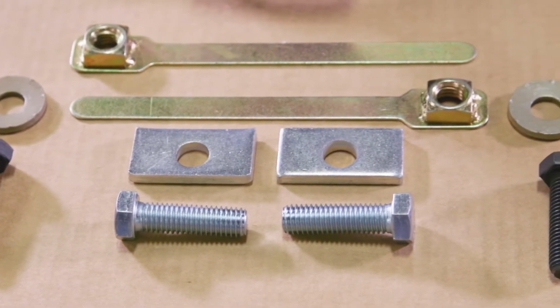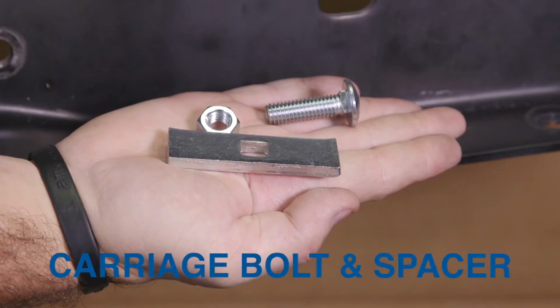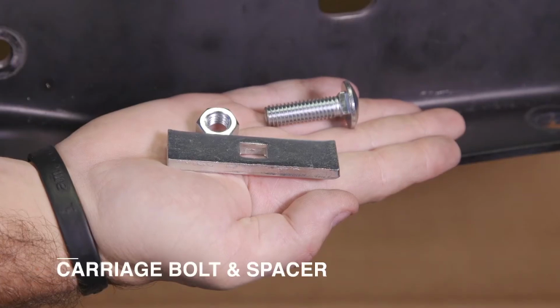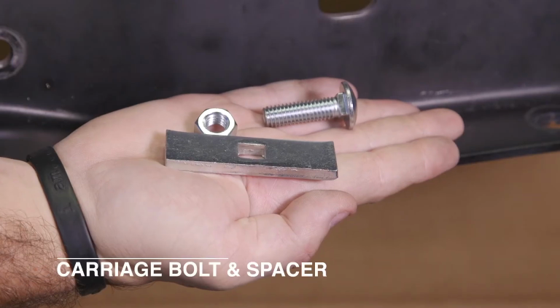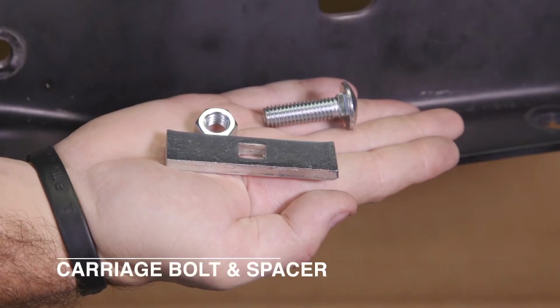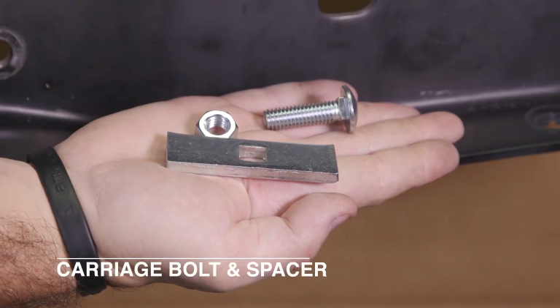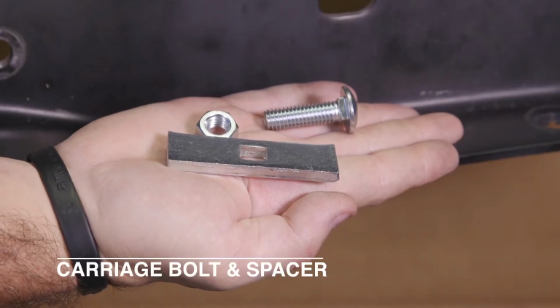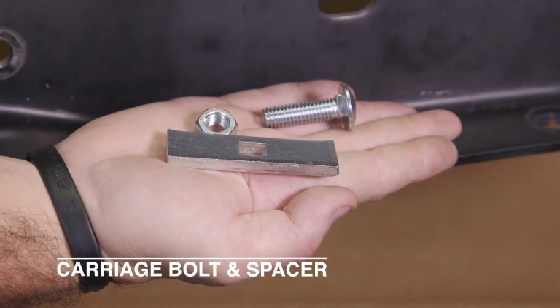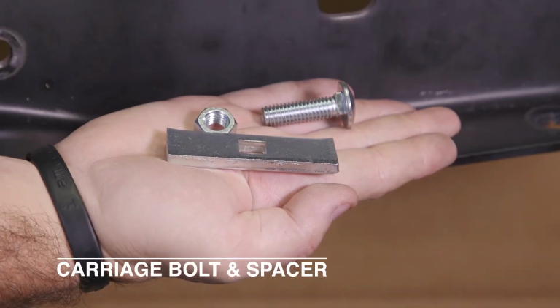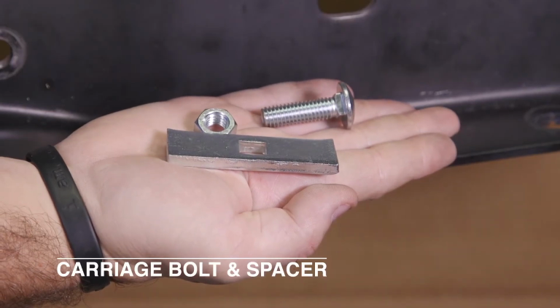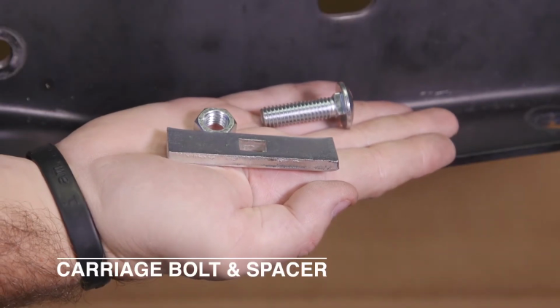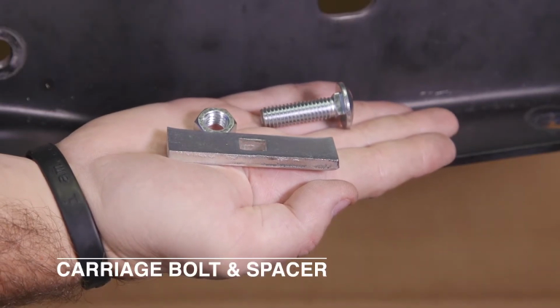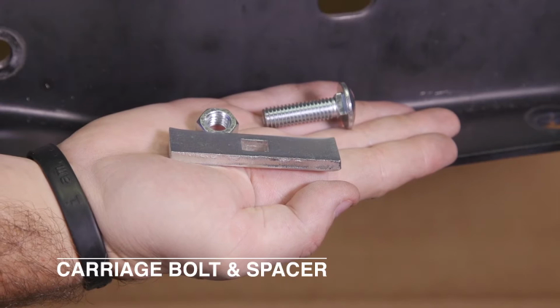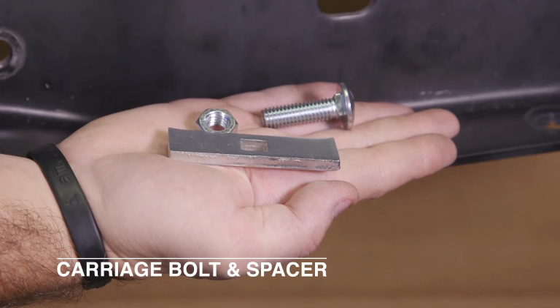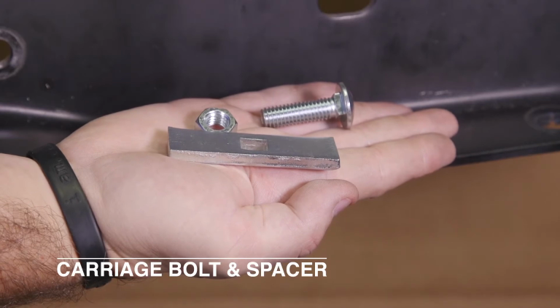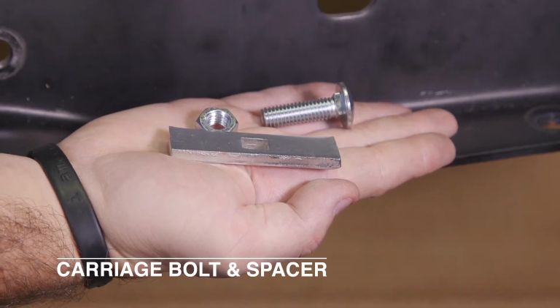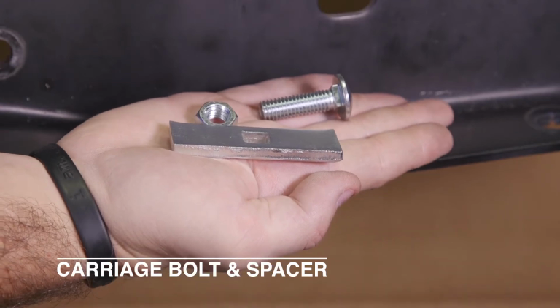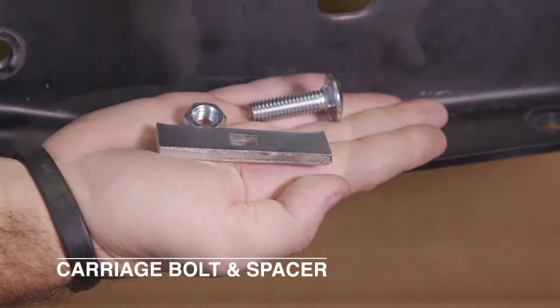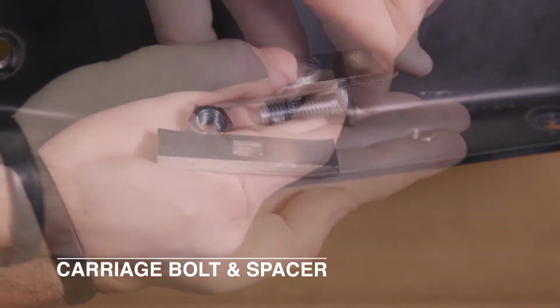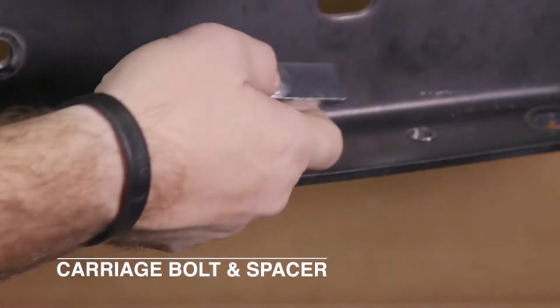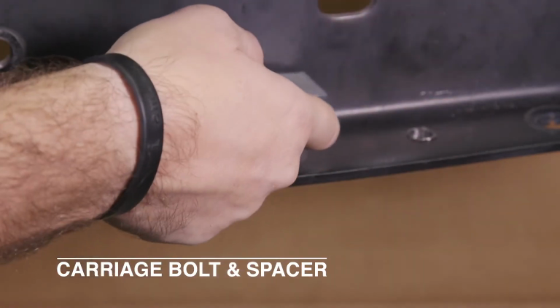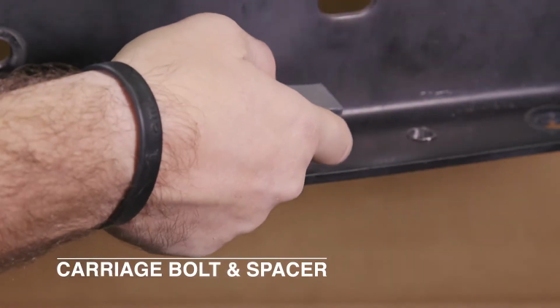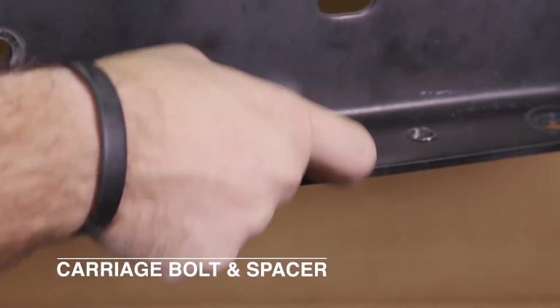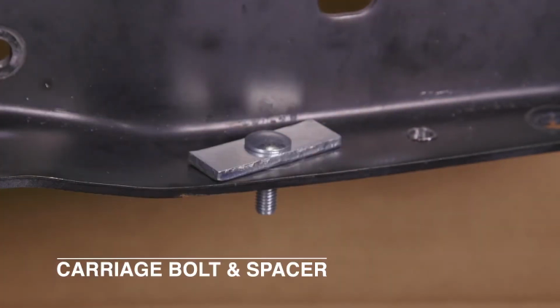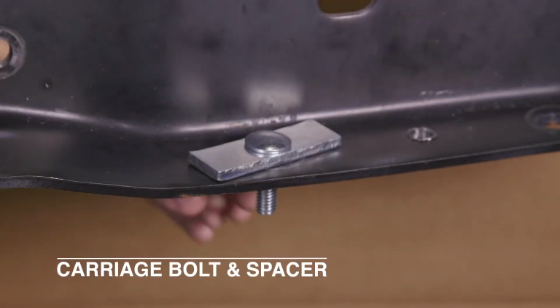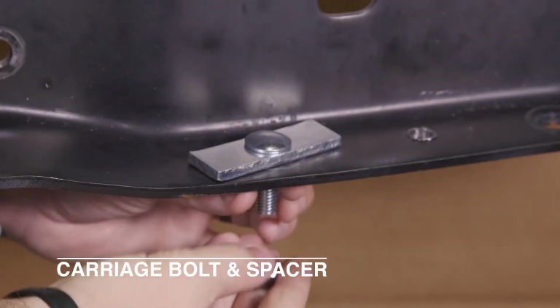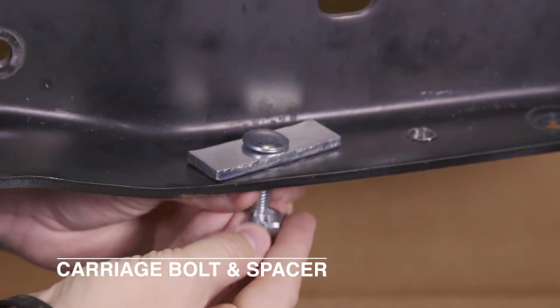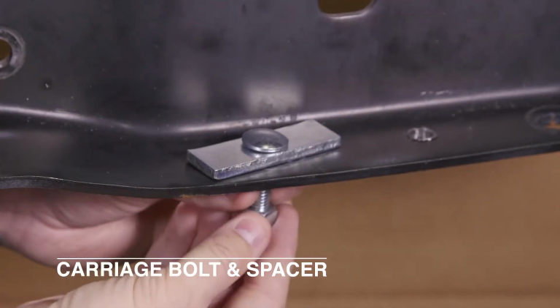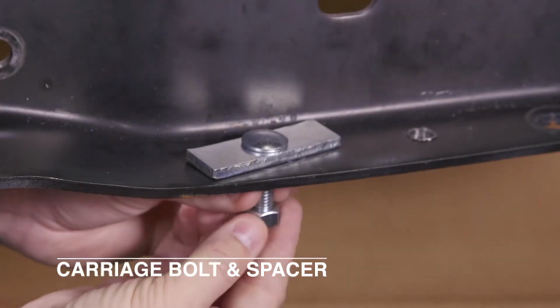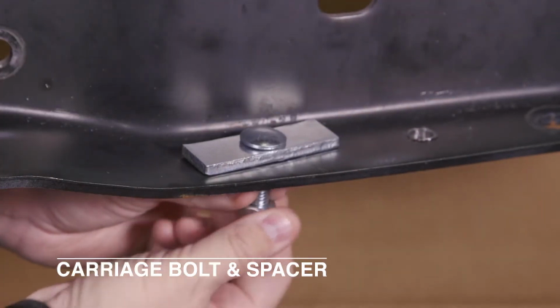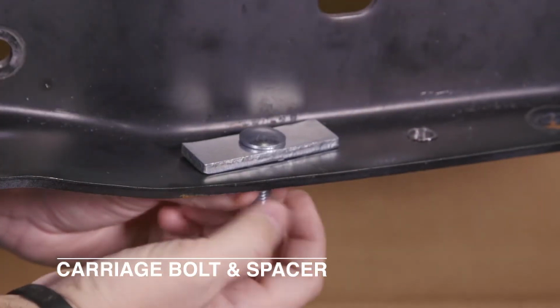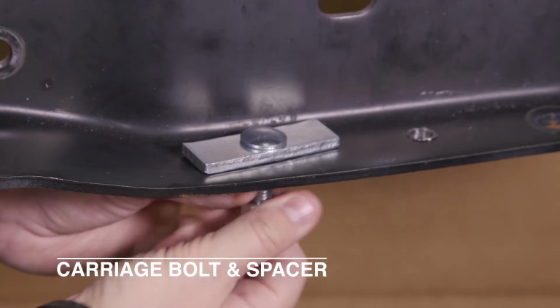For our demonstration purposes, we will be using an open frame for easier viewing. Once inside the frame, the spacer holds the bolt while you tighten the nut.